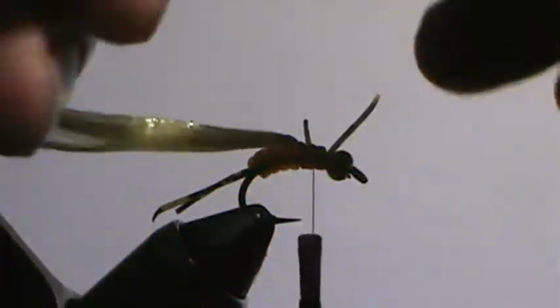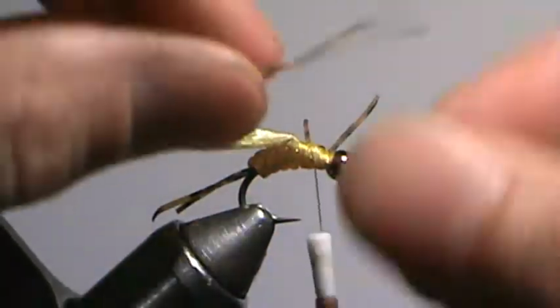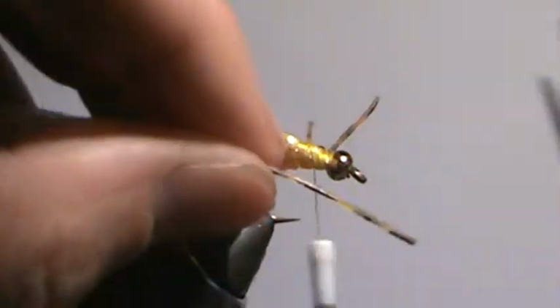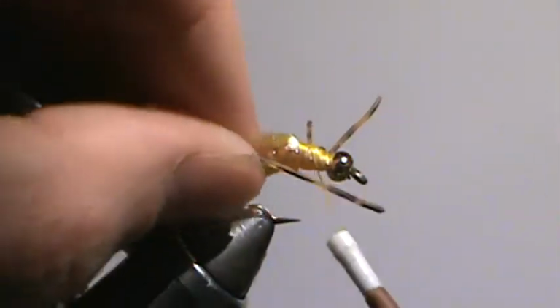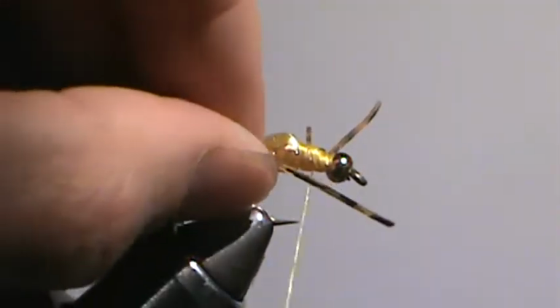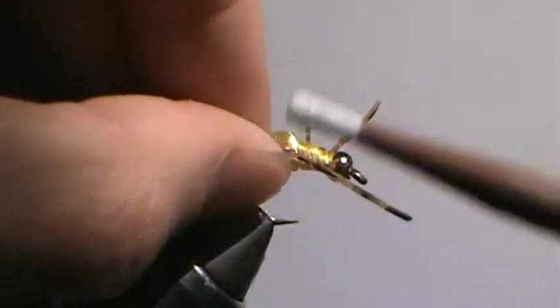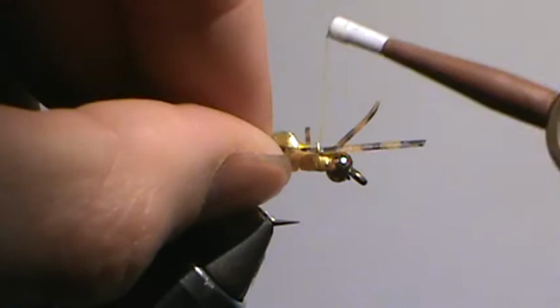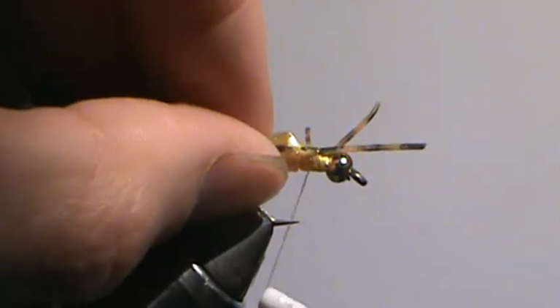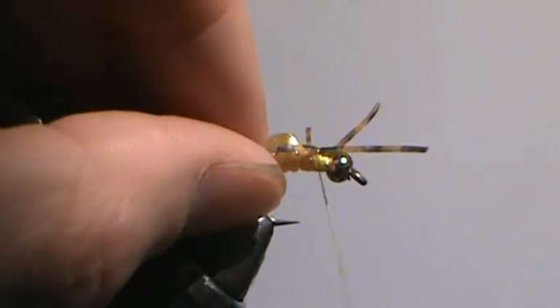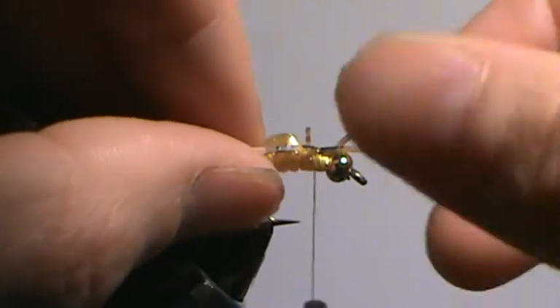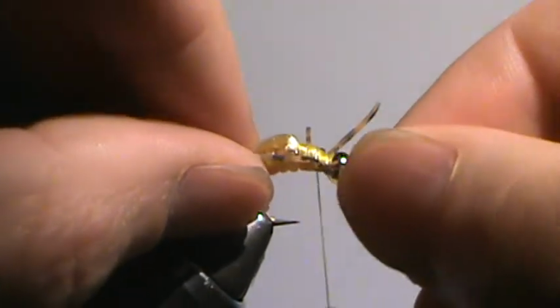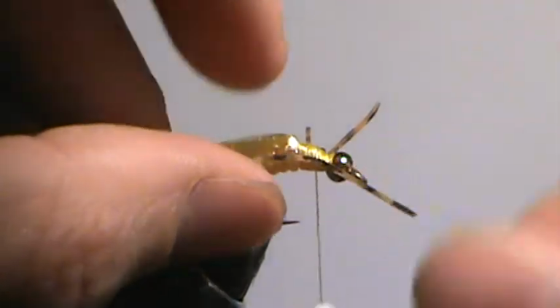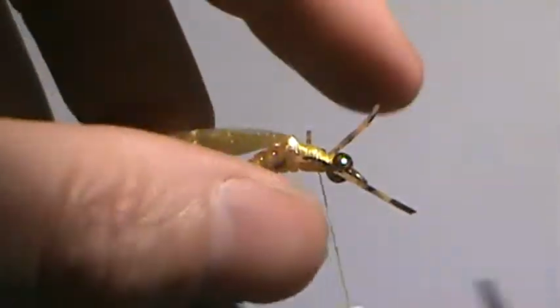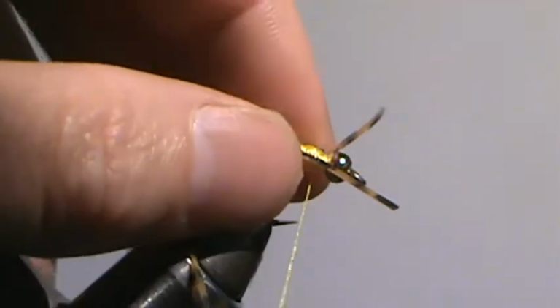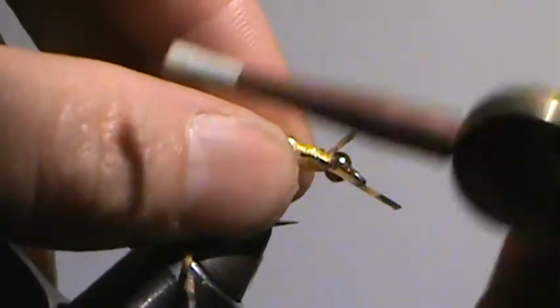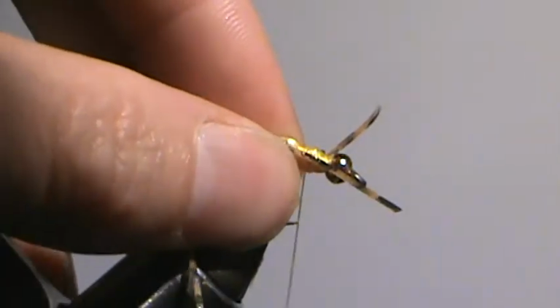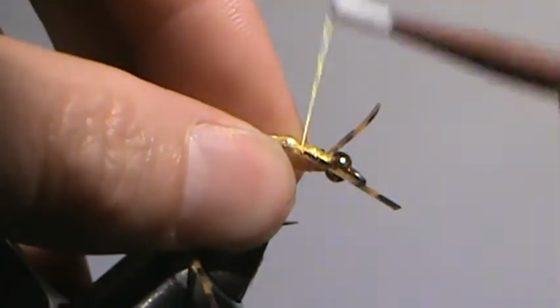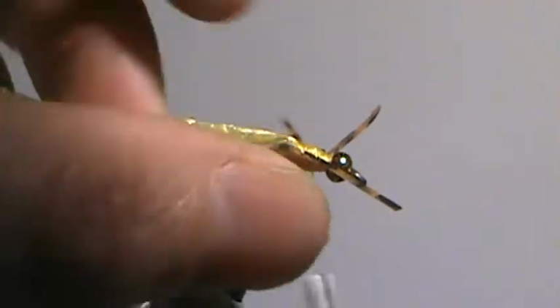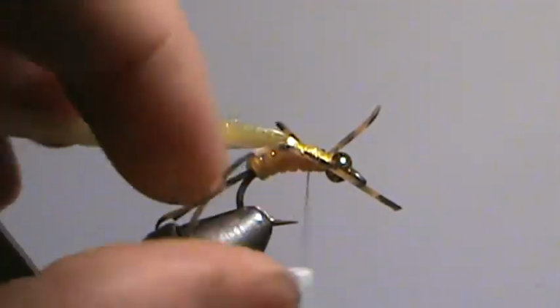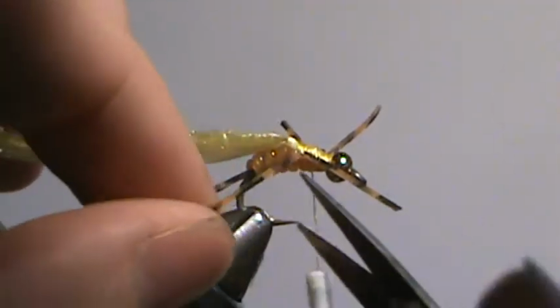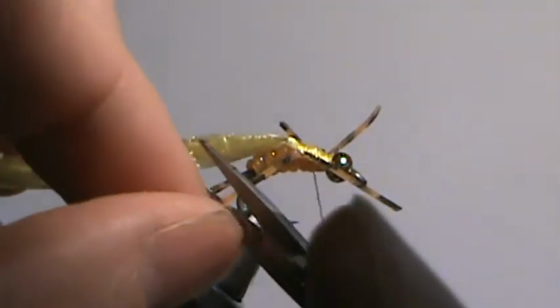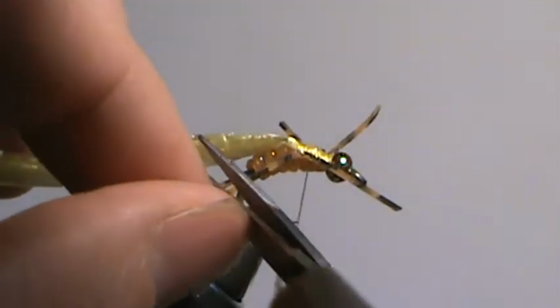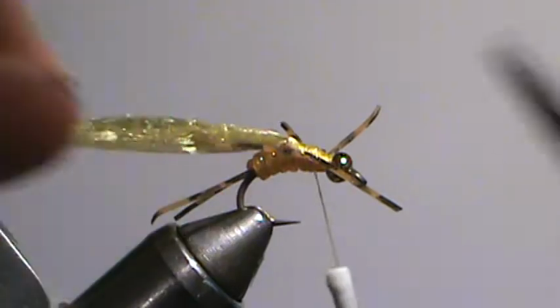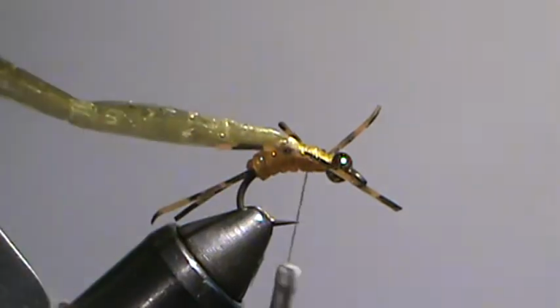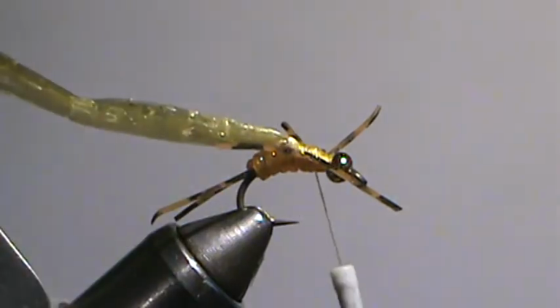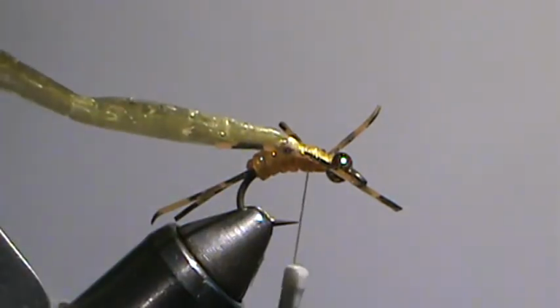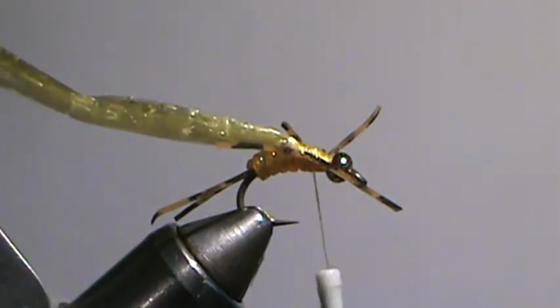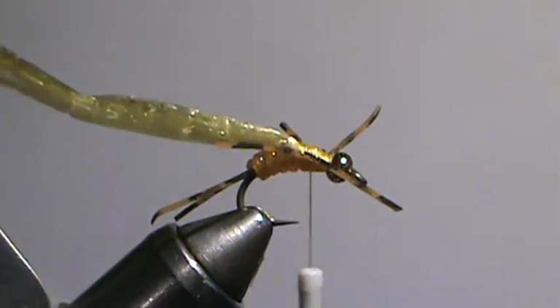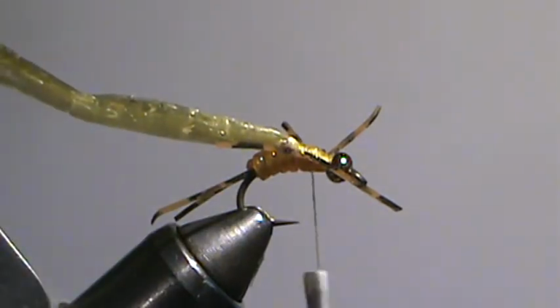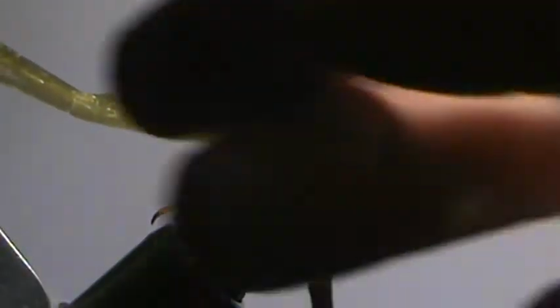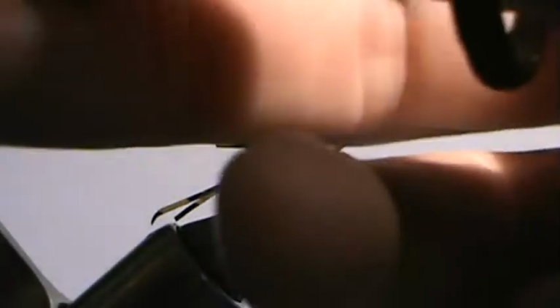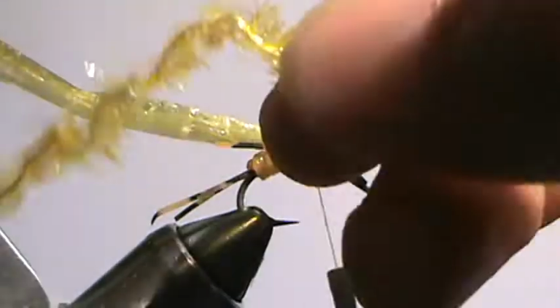And then on the near side, loose wrap. Get it where you want it. I don't worry too much about how they sit right now because once we put this stuff on, we can kind of manipulate it.